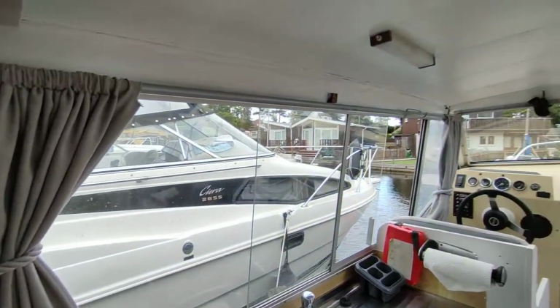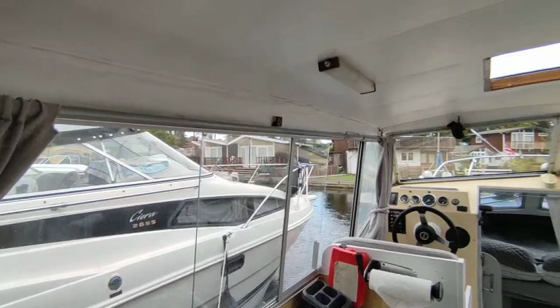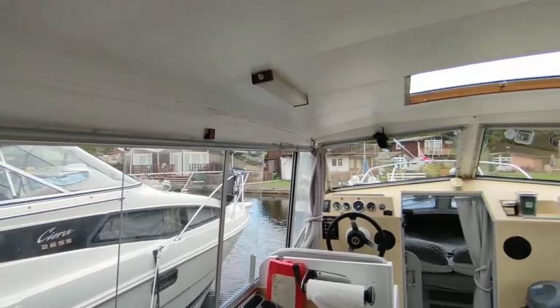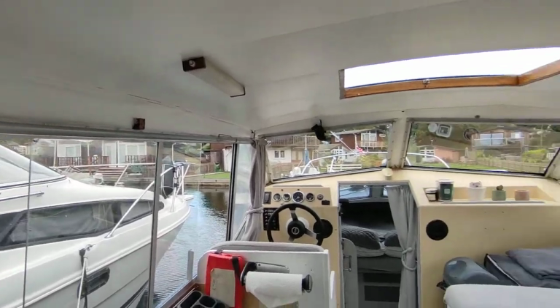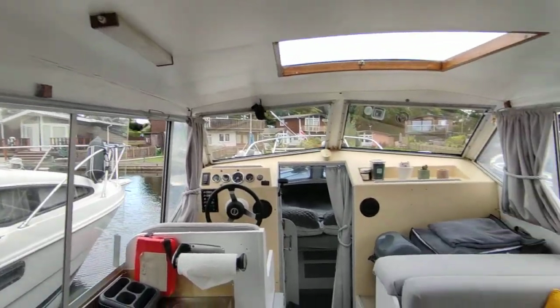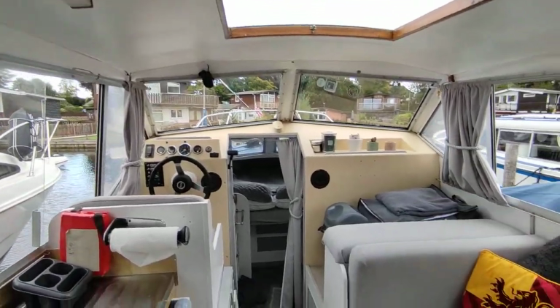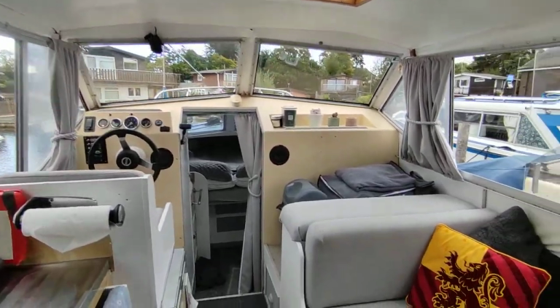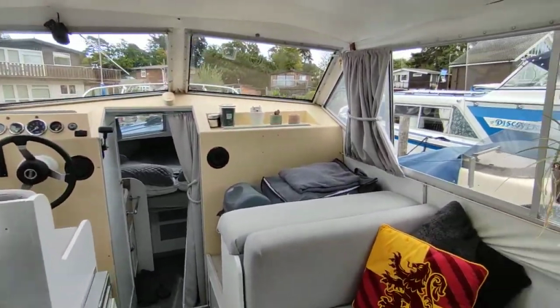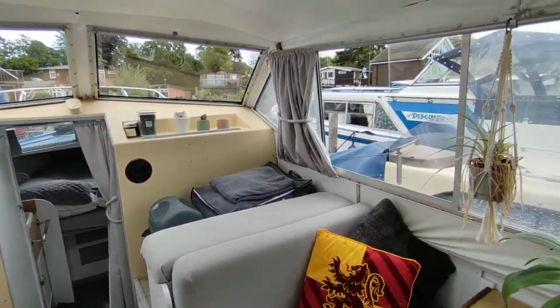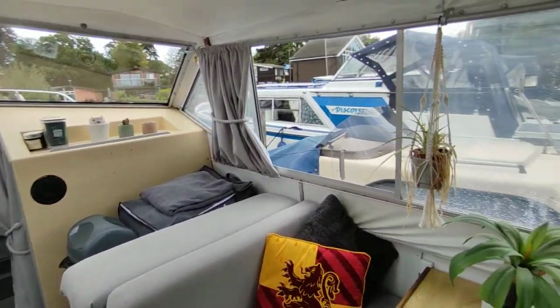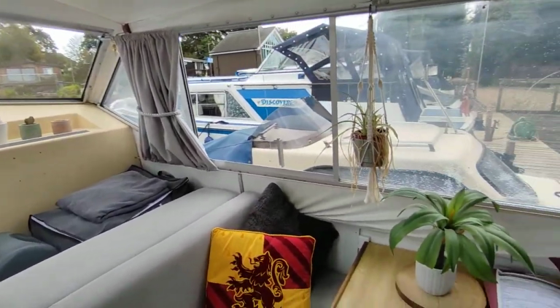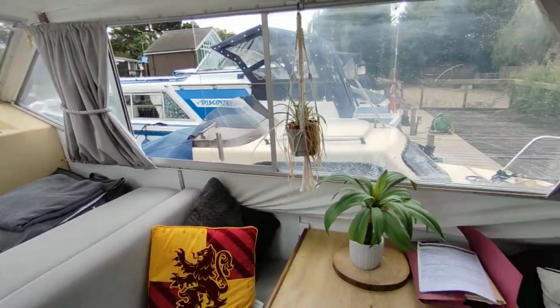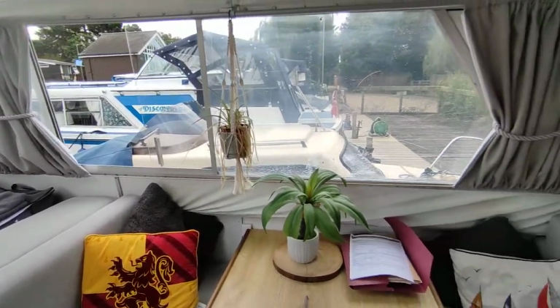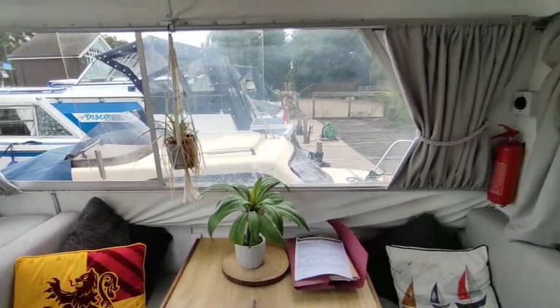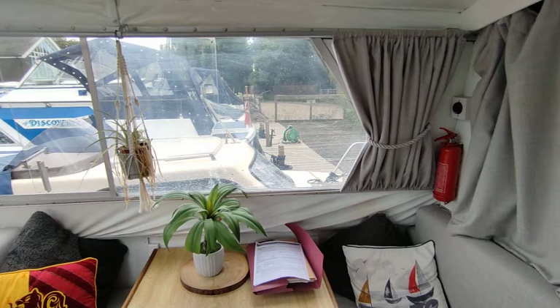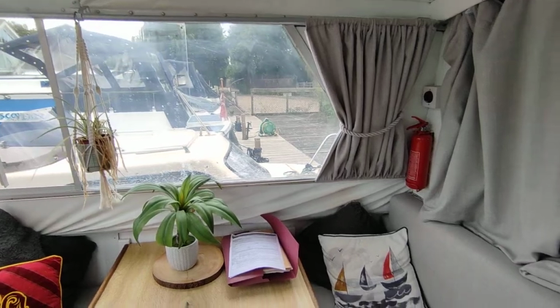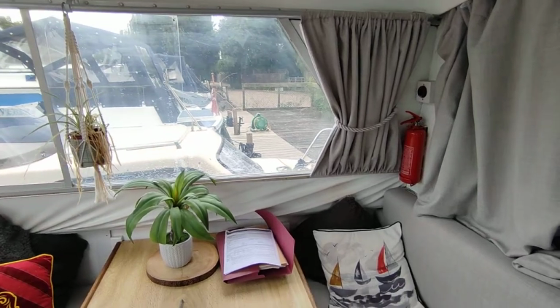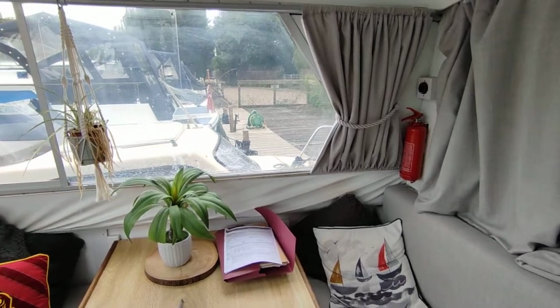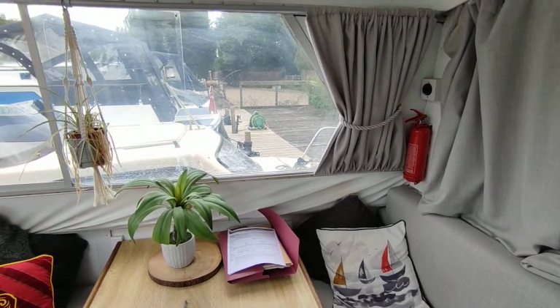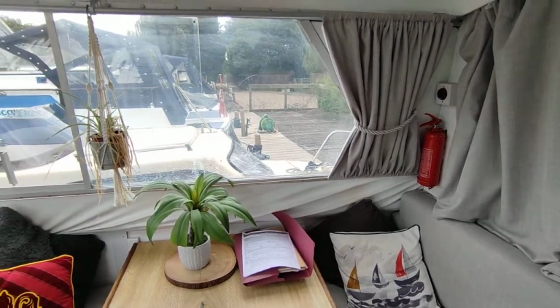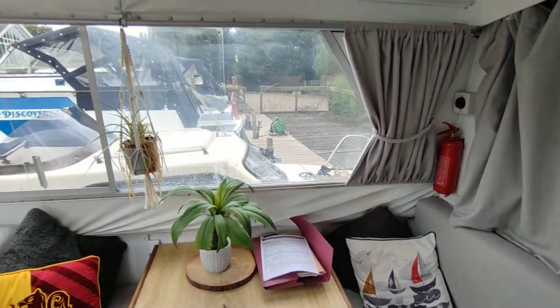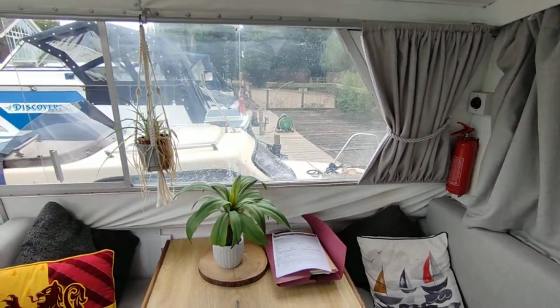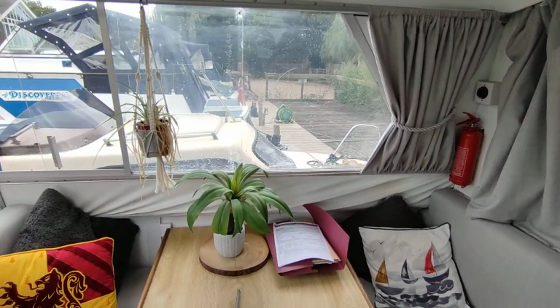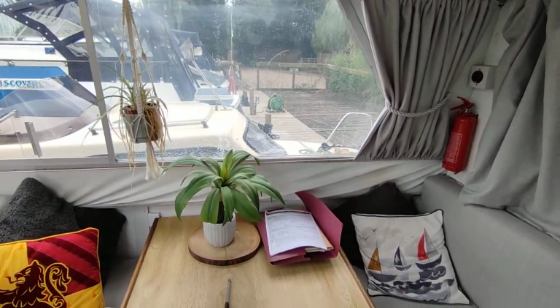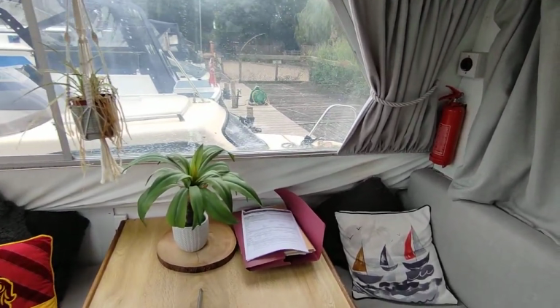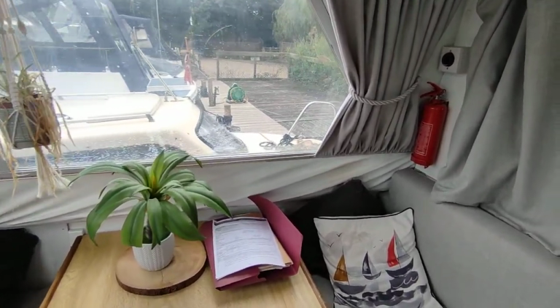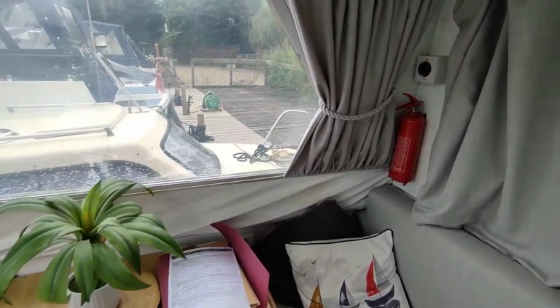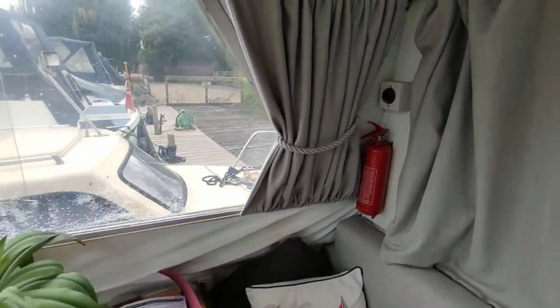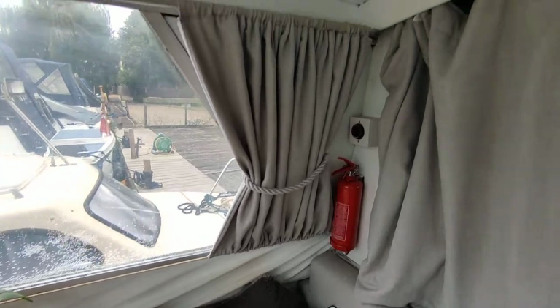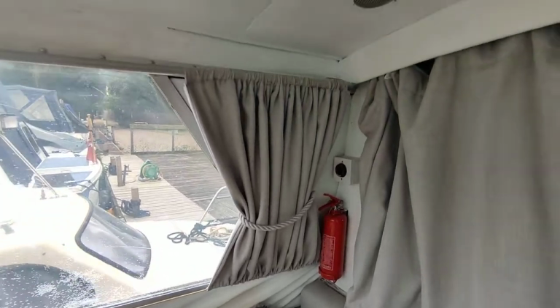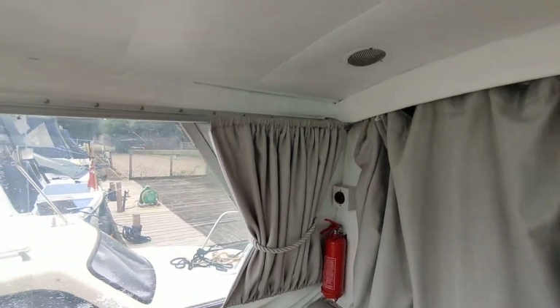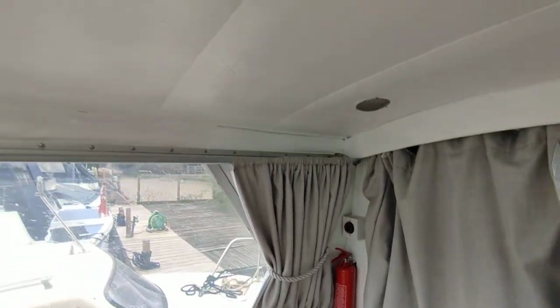As you can see, very very bright, very airy, very light. Couple of bits of trim creasing and bagging — could do replacement at your leisure, not urgent.